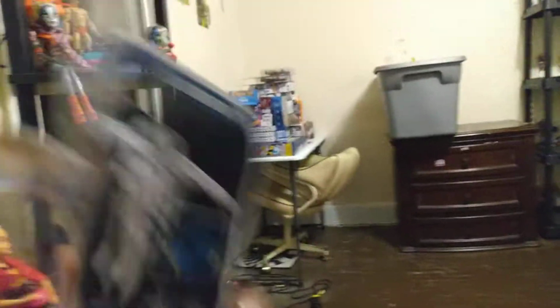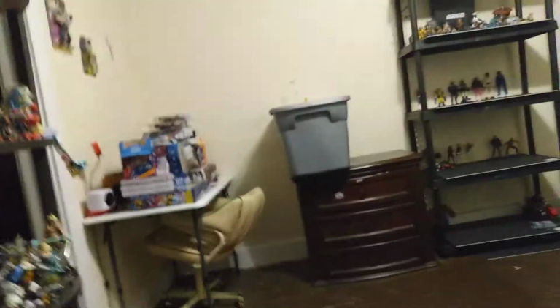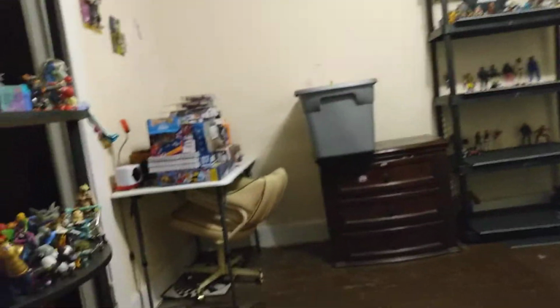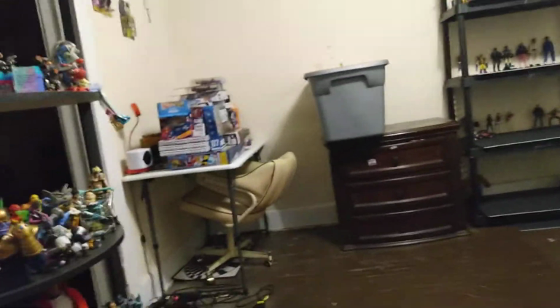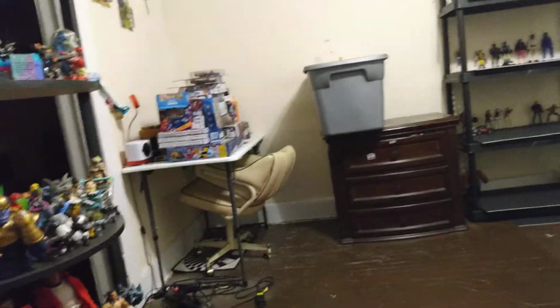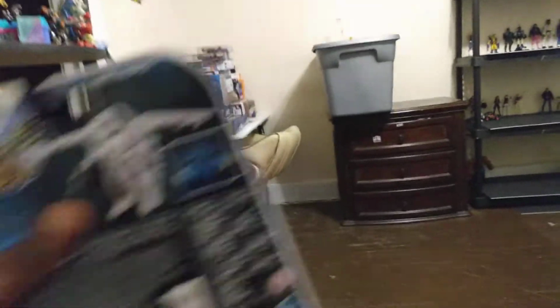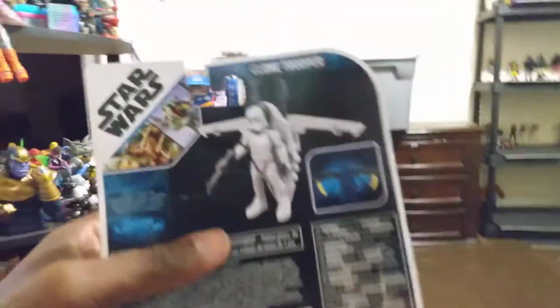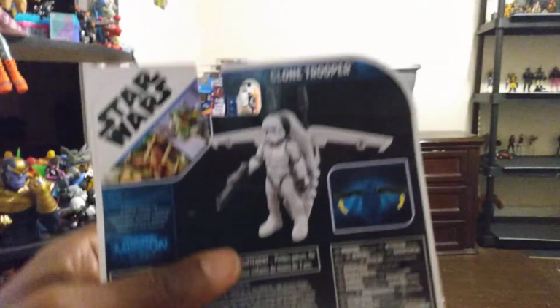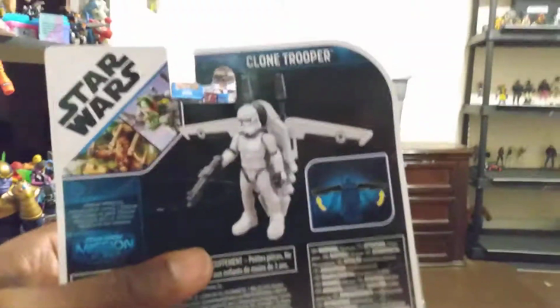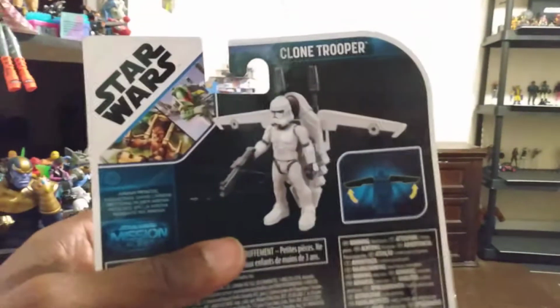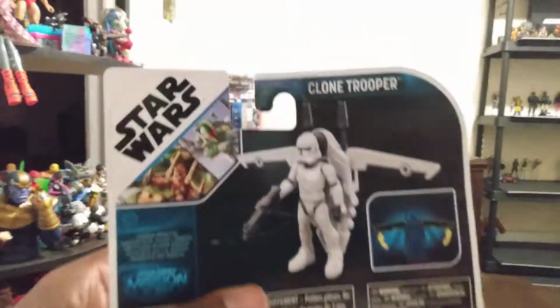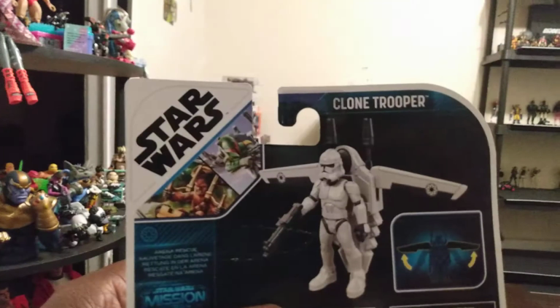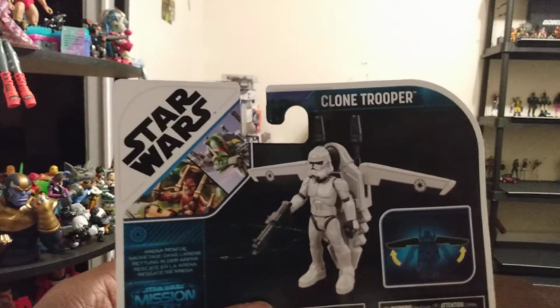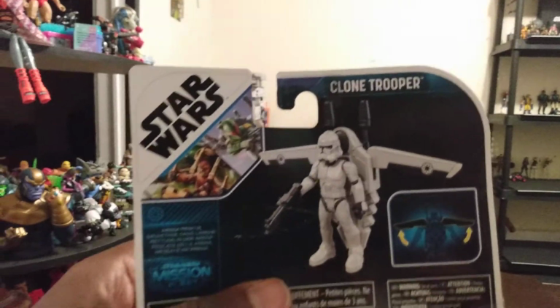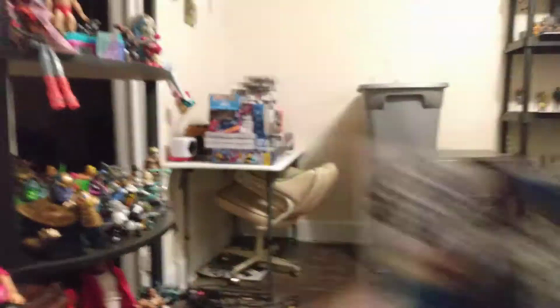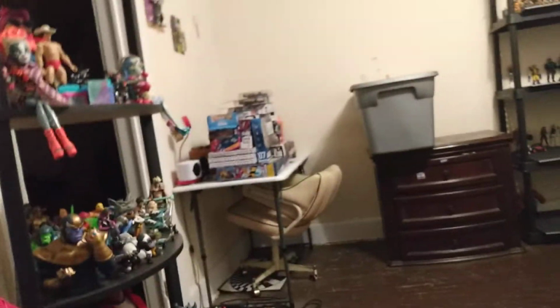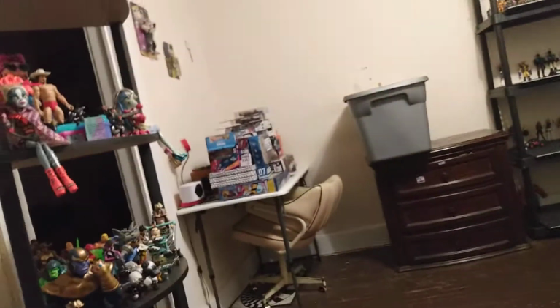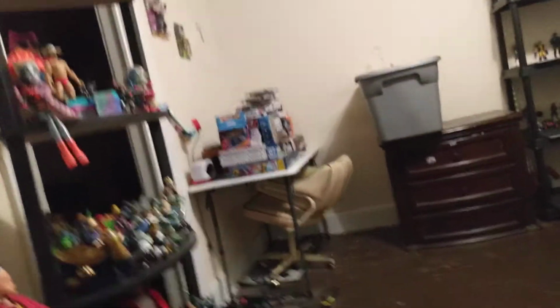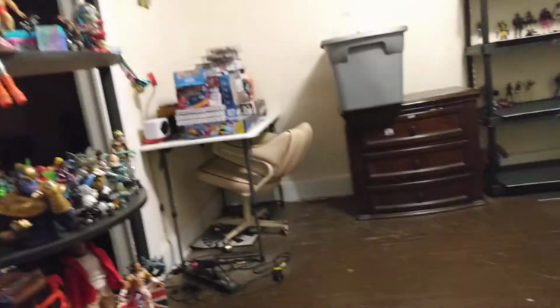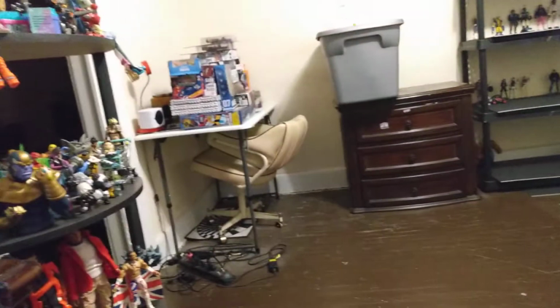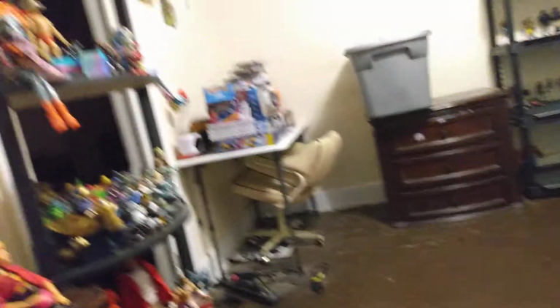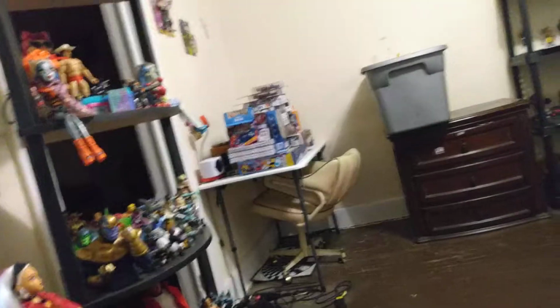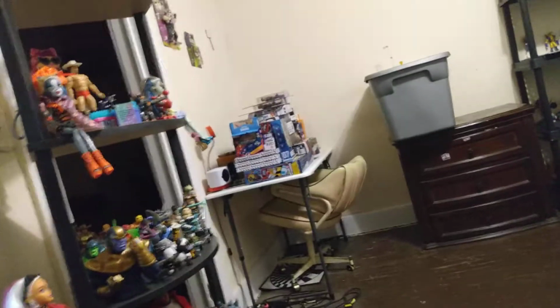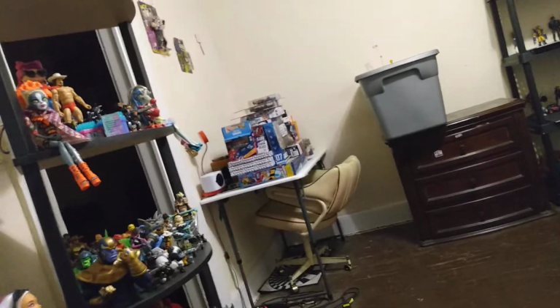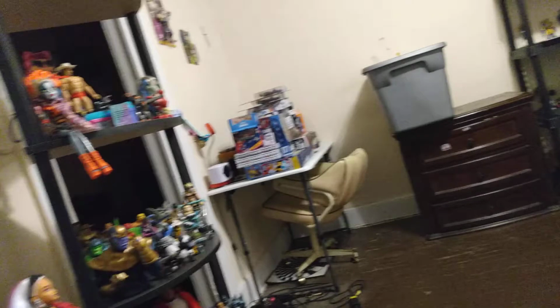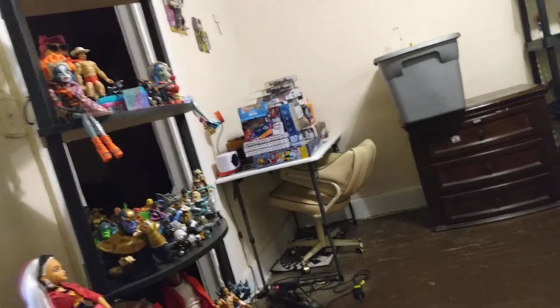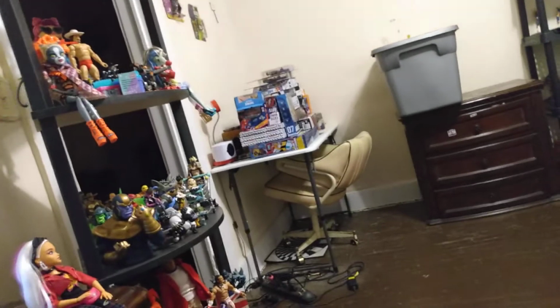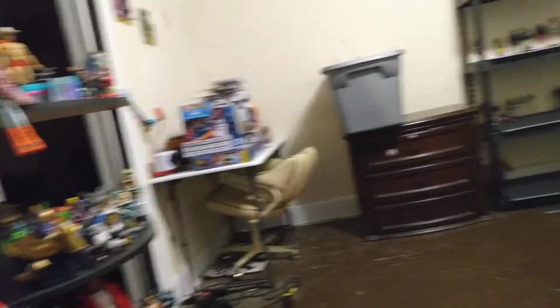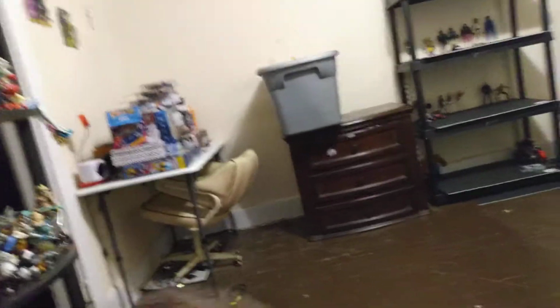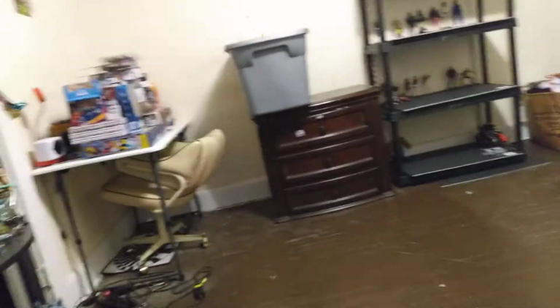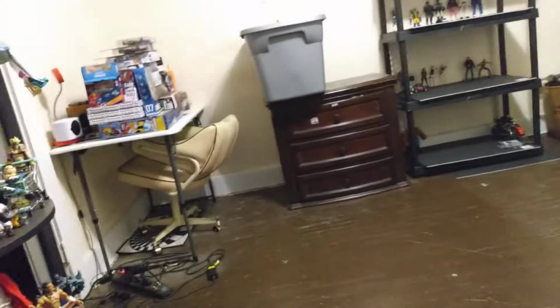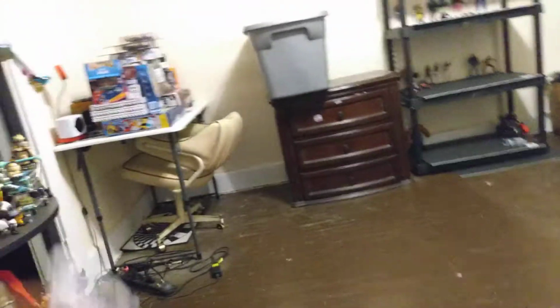In the Star Wars set, it did come with a small Star Wars figure. Let me see if I can find it — it came with this little Star Wars figure right here.